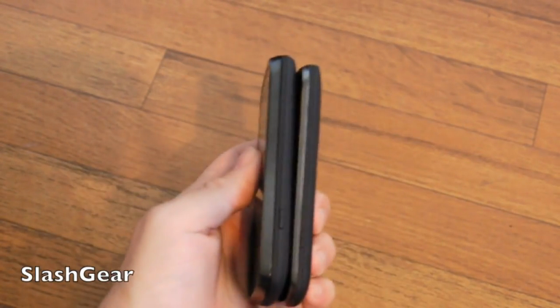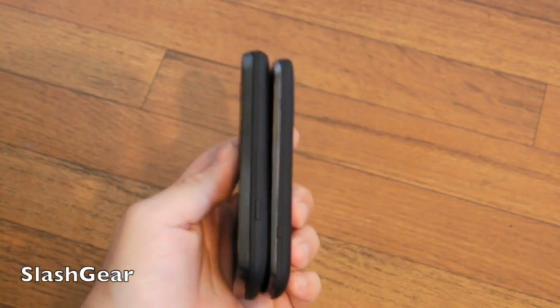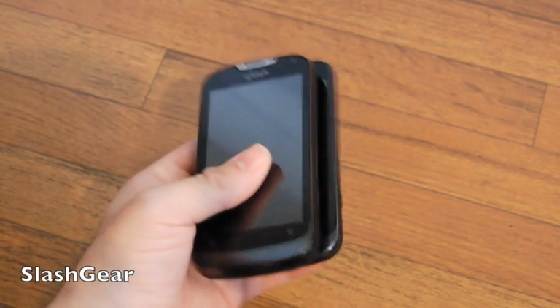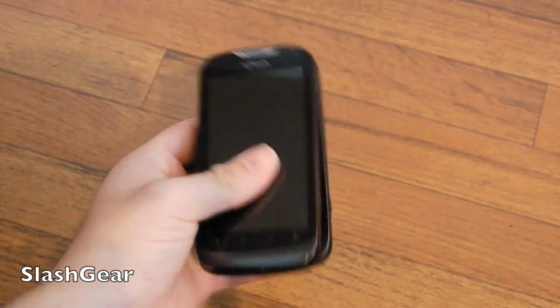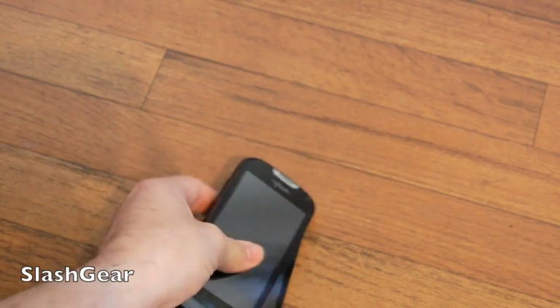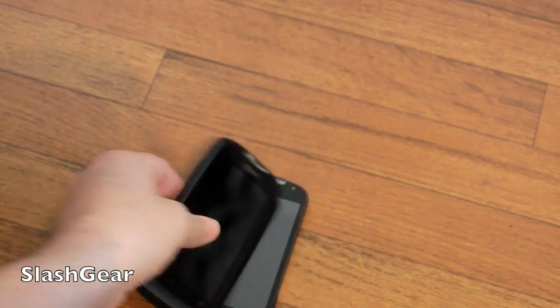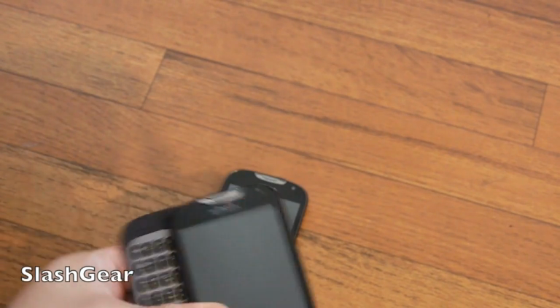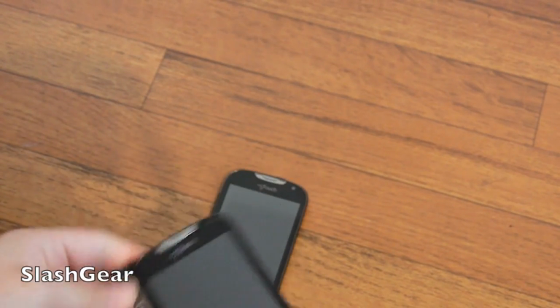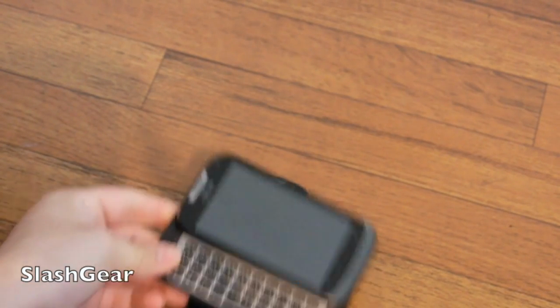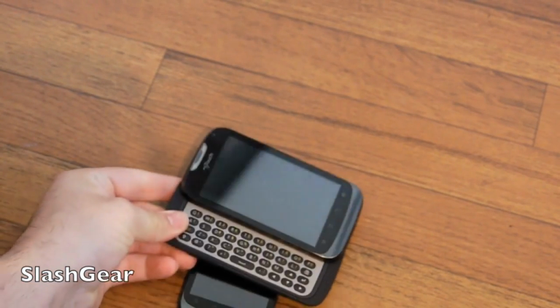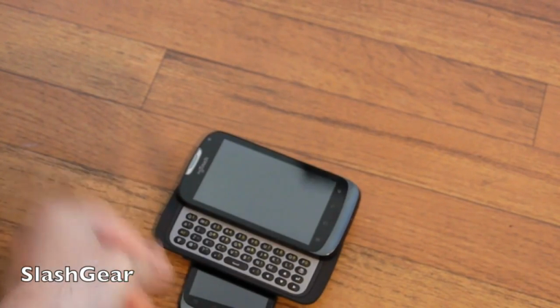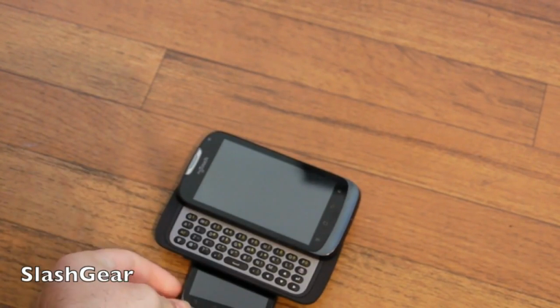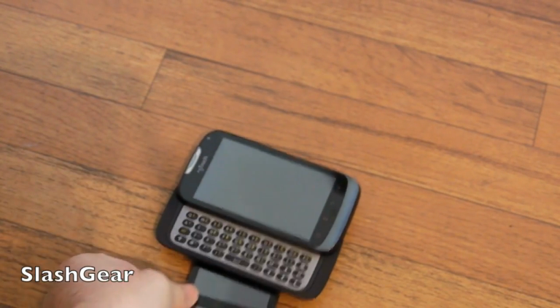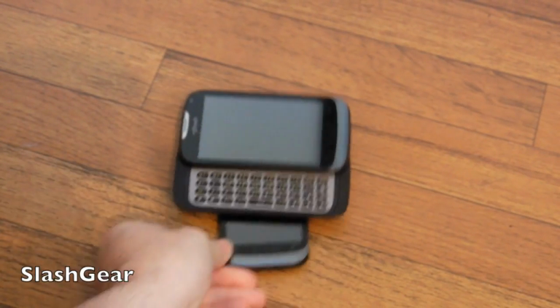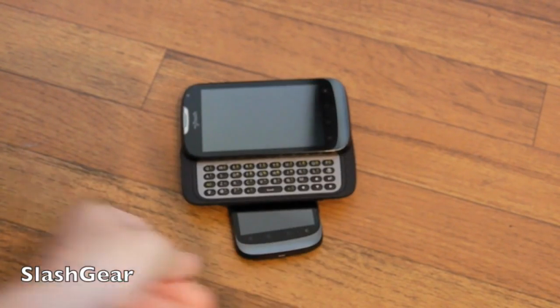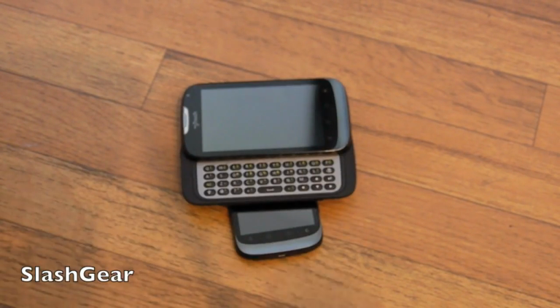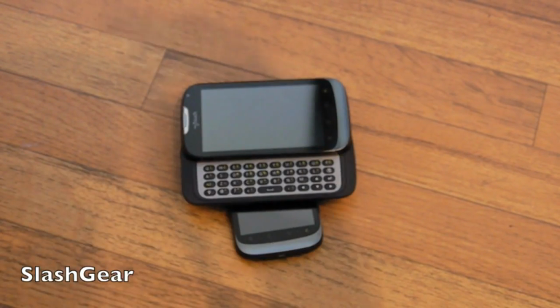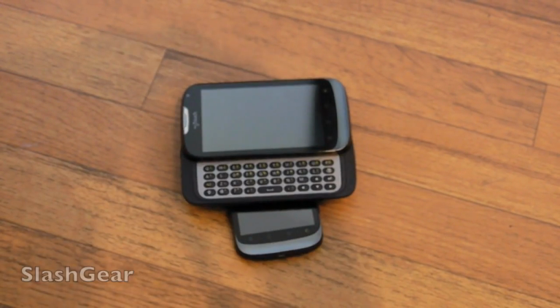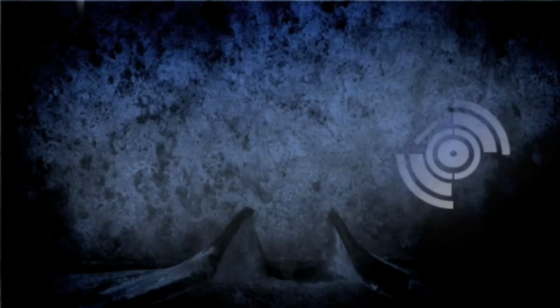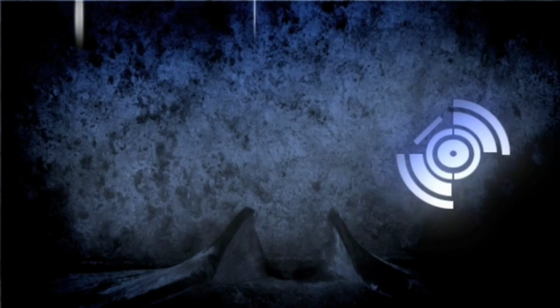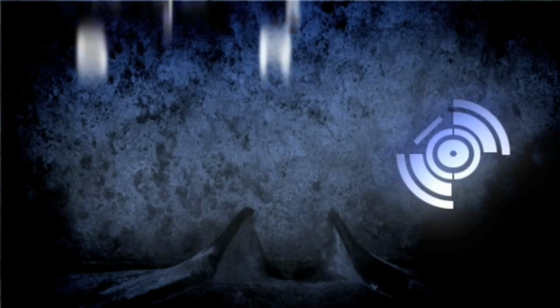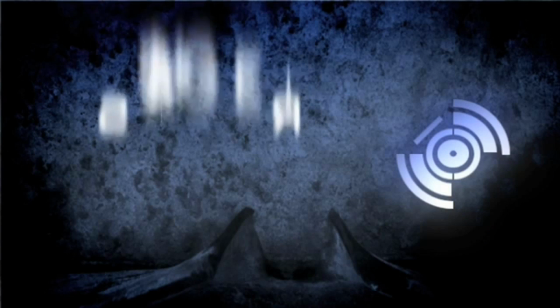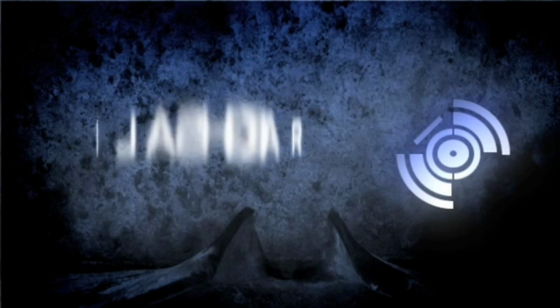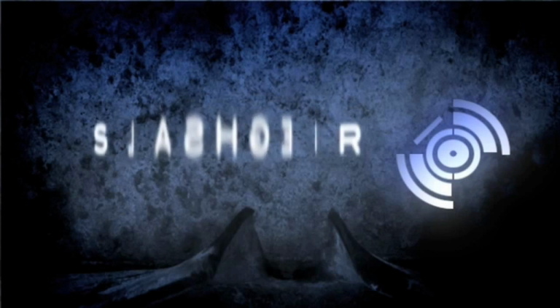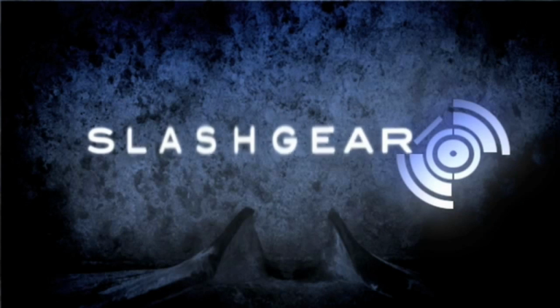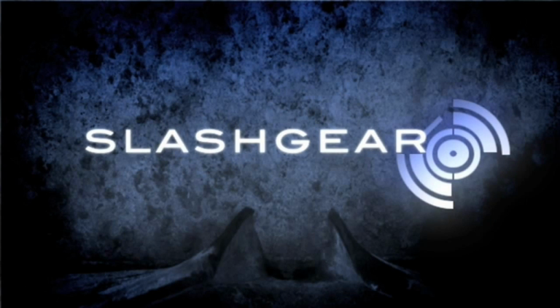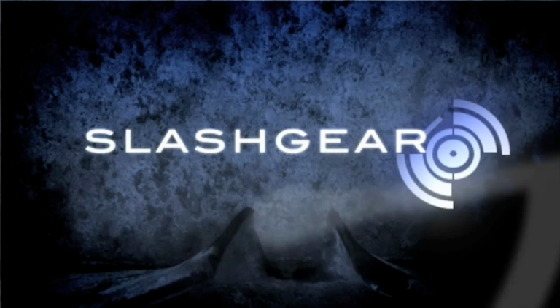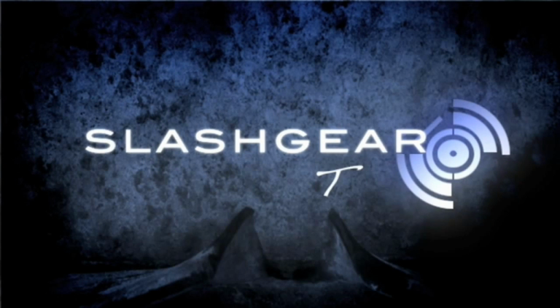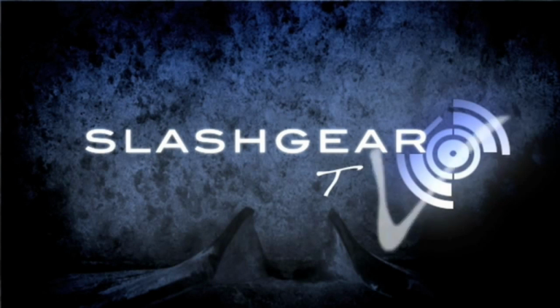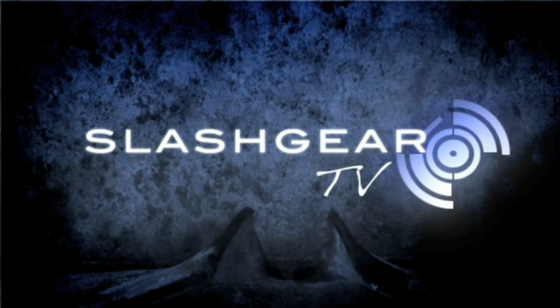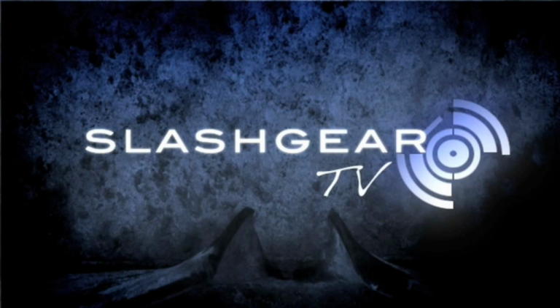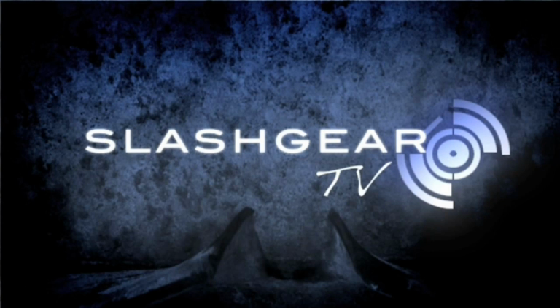Thanks for watching, guys. Stay tuned for a full review as we dig into these phones a little bit more — the T-Mobile MyTouch Q.